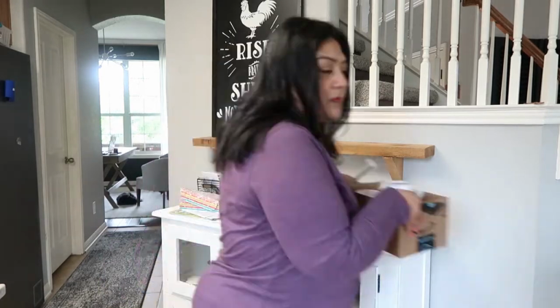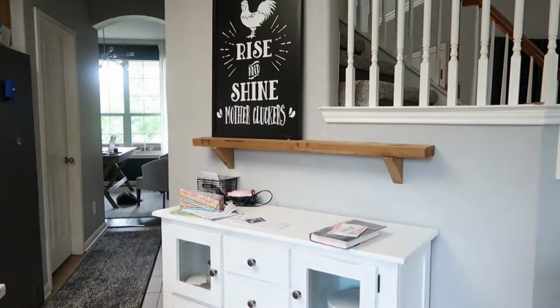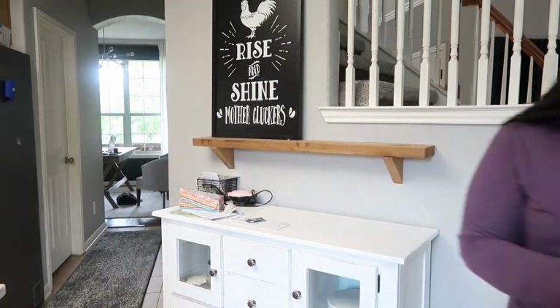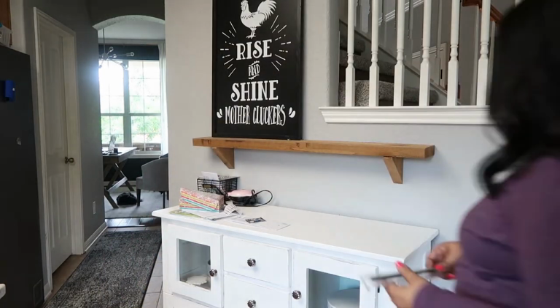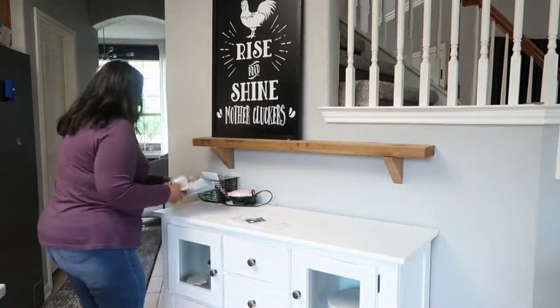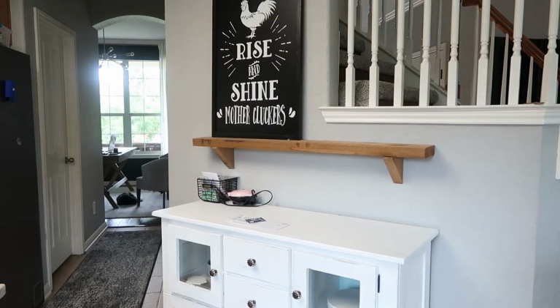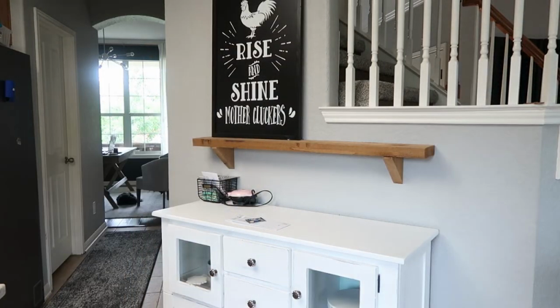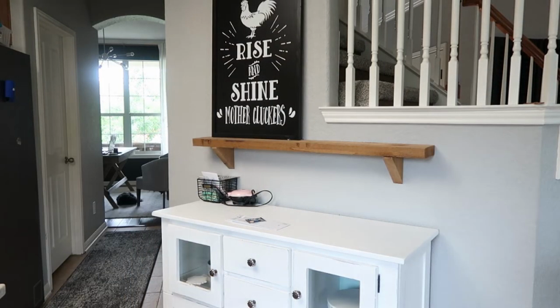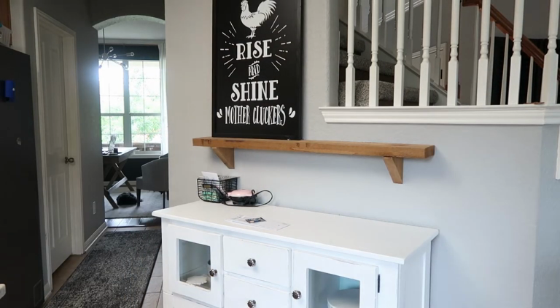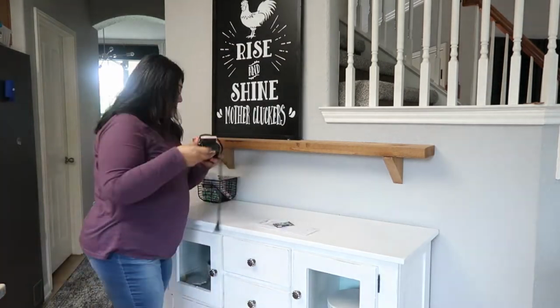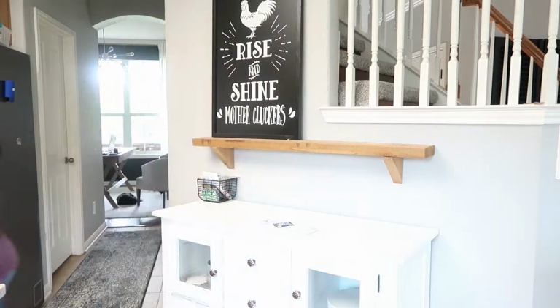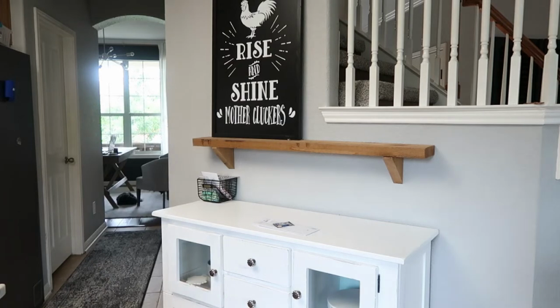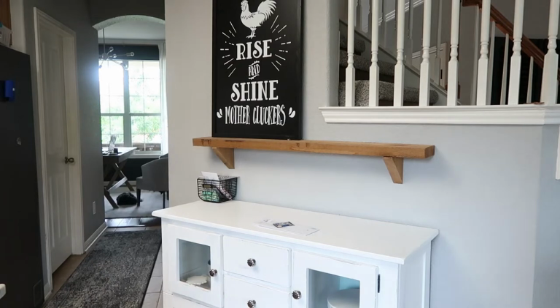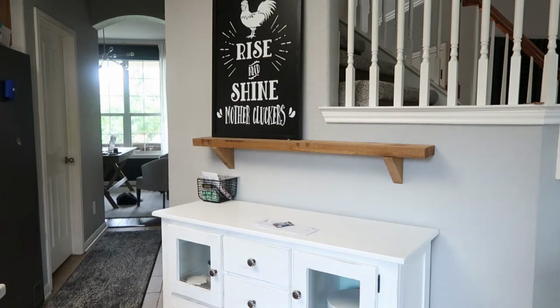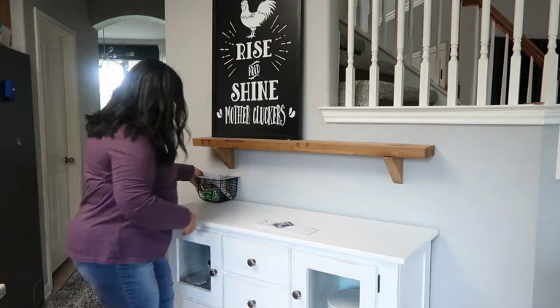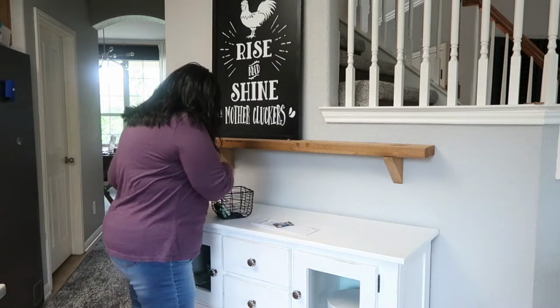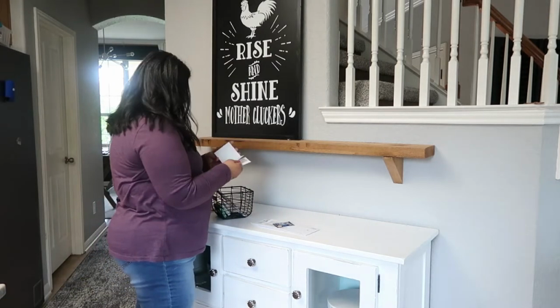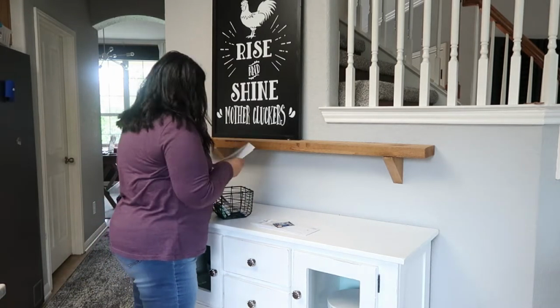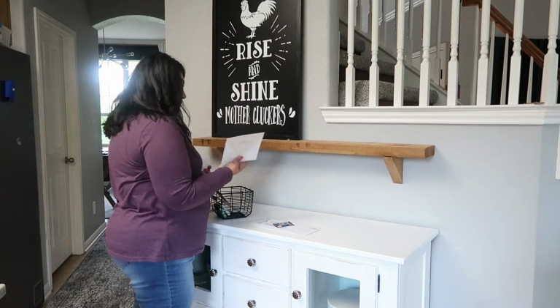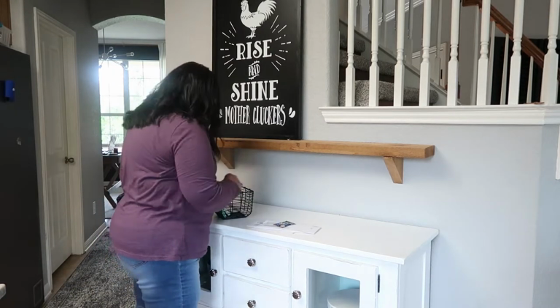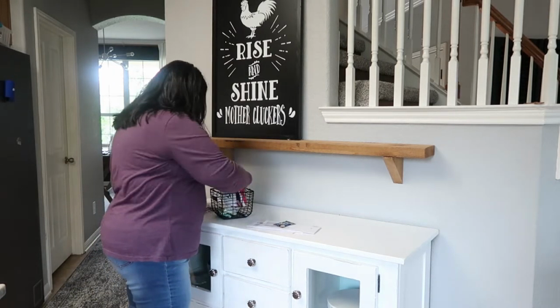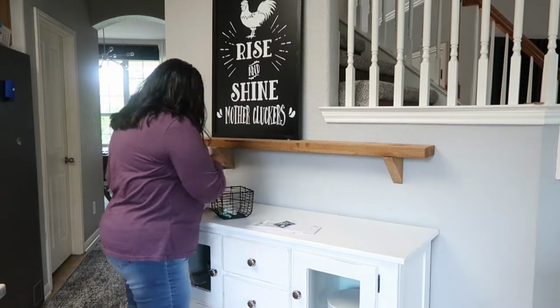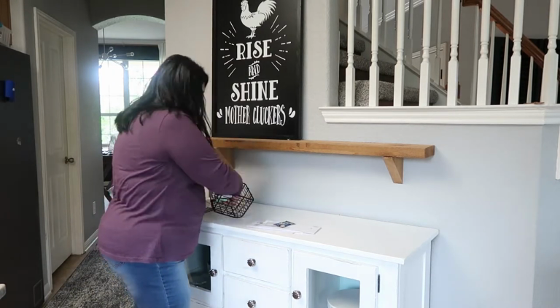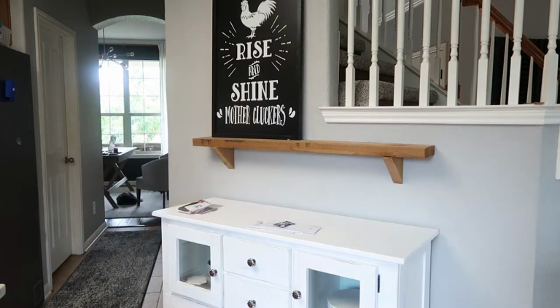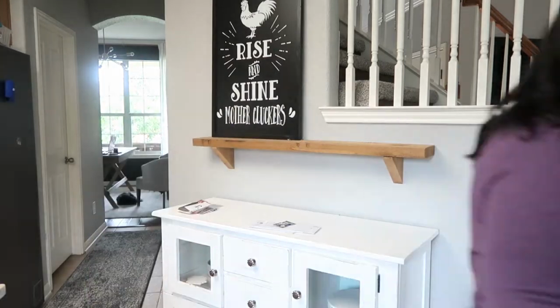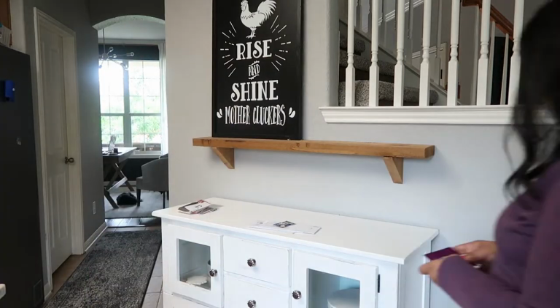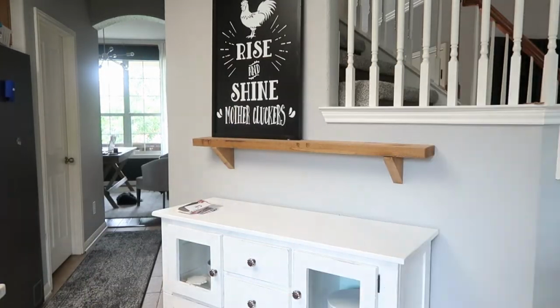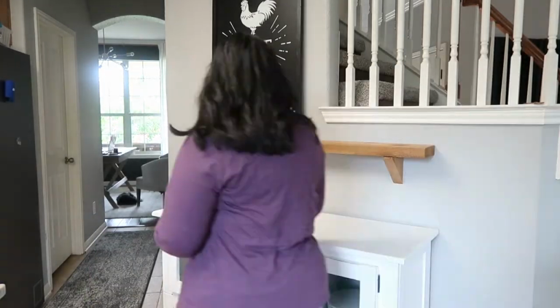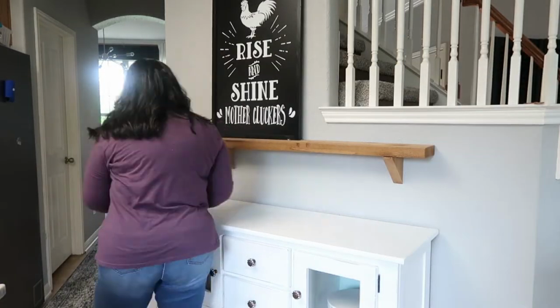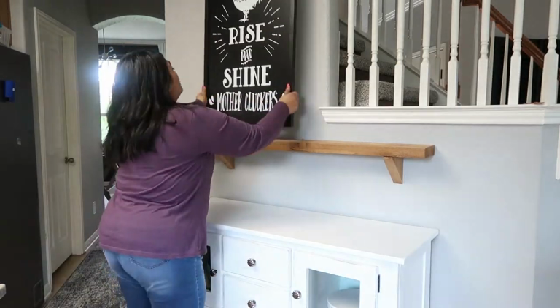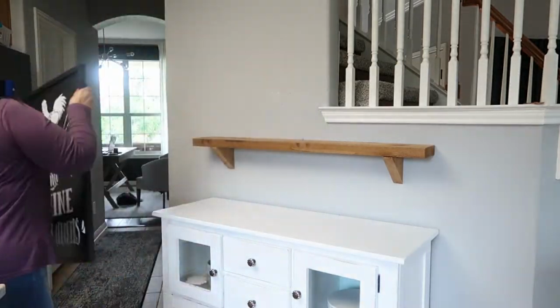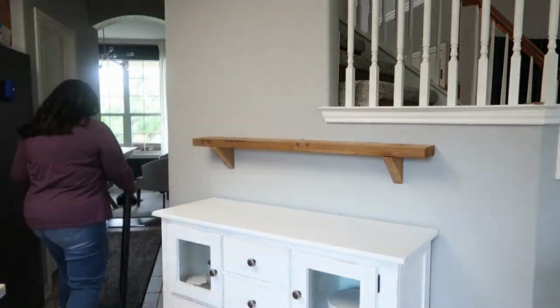I just start by clearing everything off and putting things in their rightful place, throwing away what needed to be thrown, and just getting this space ready.